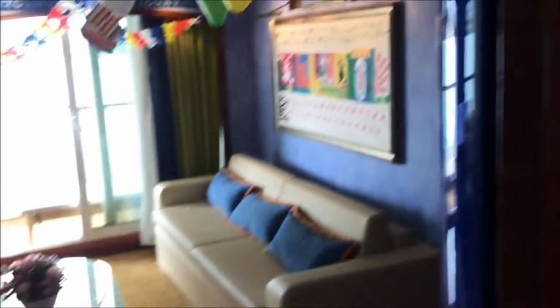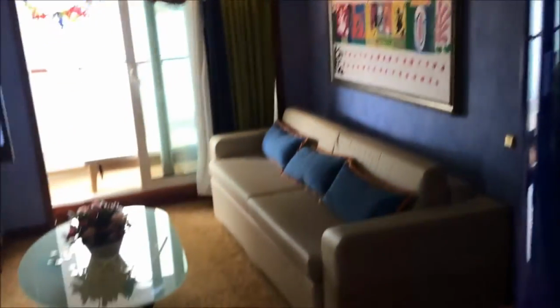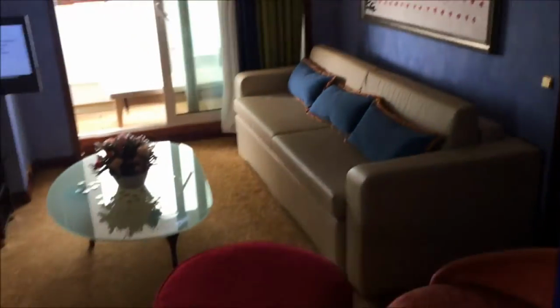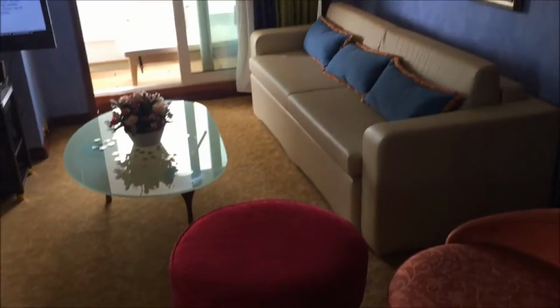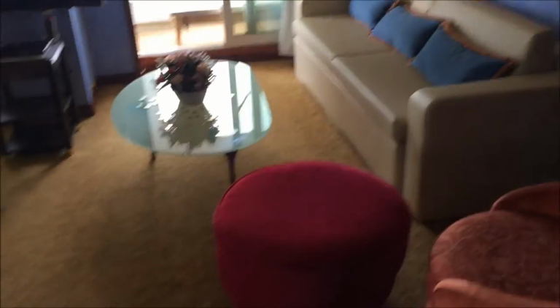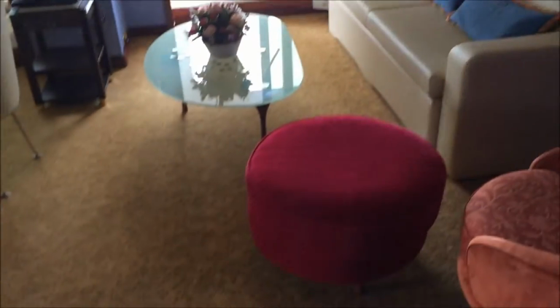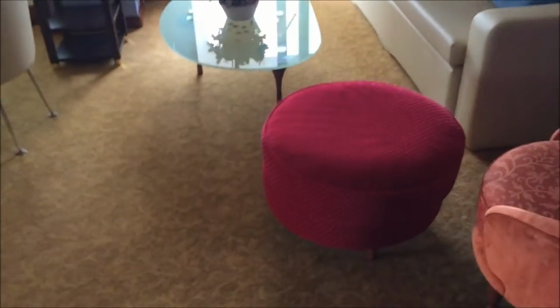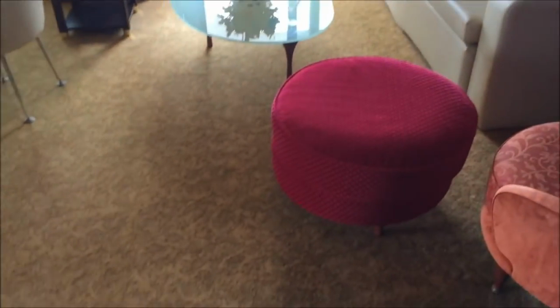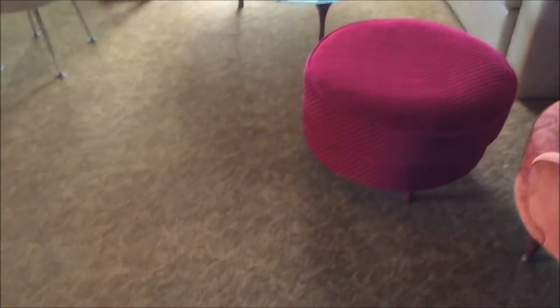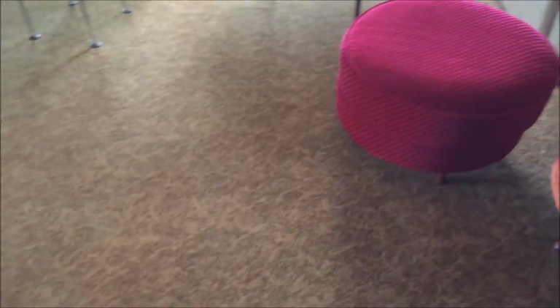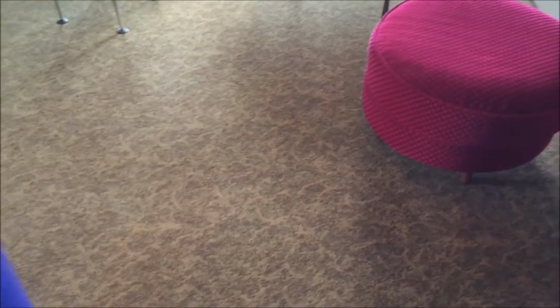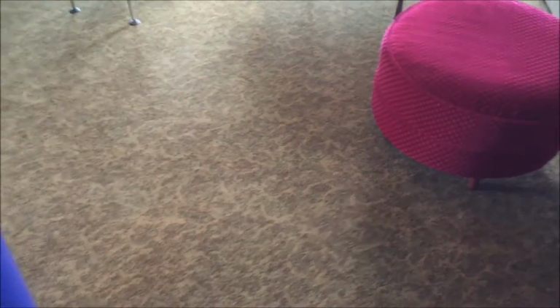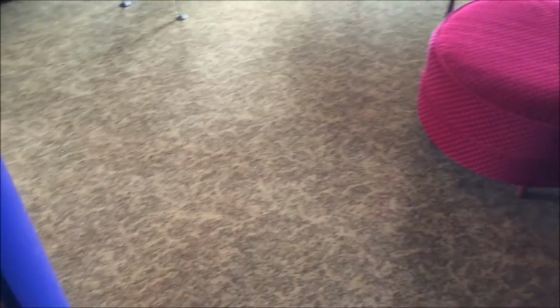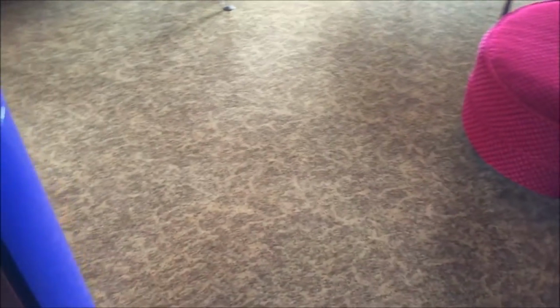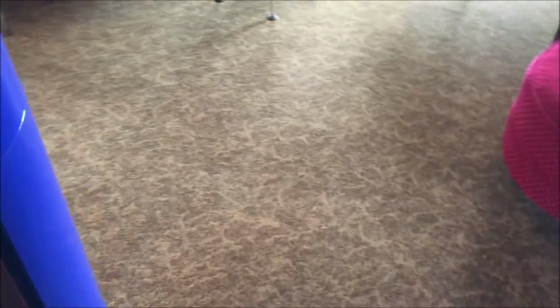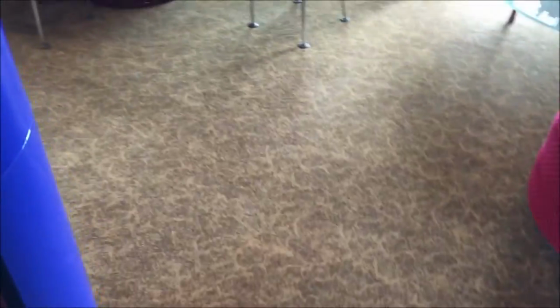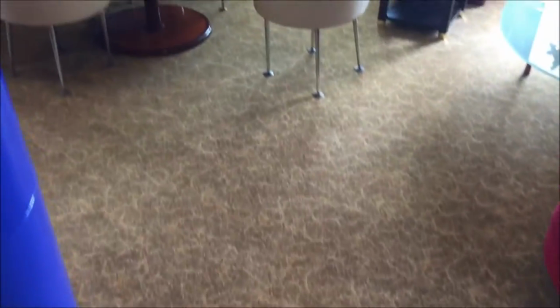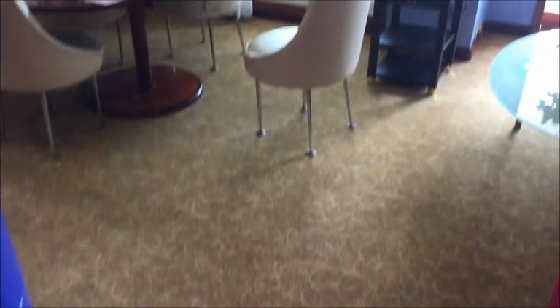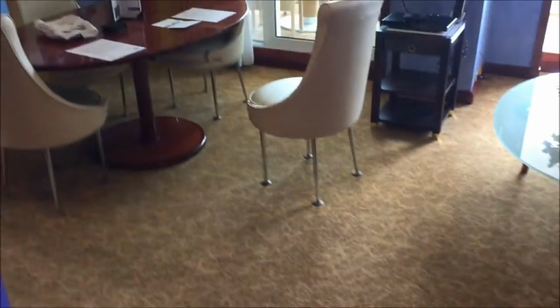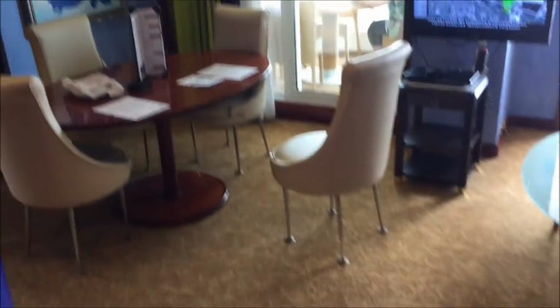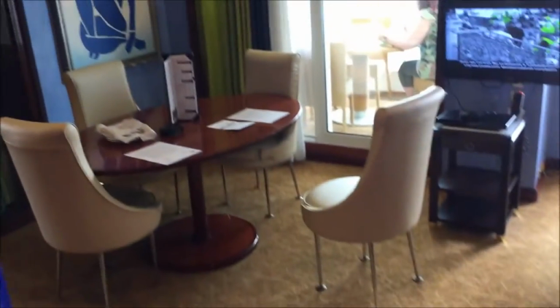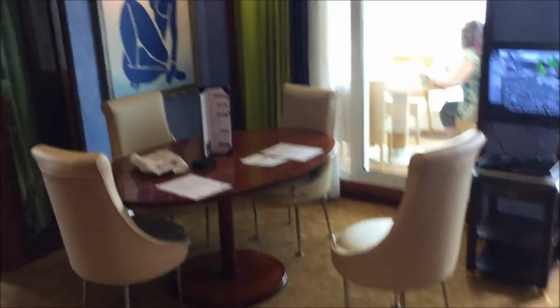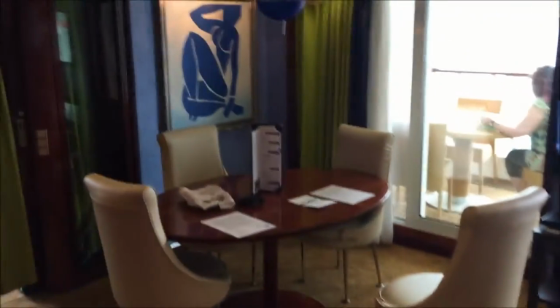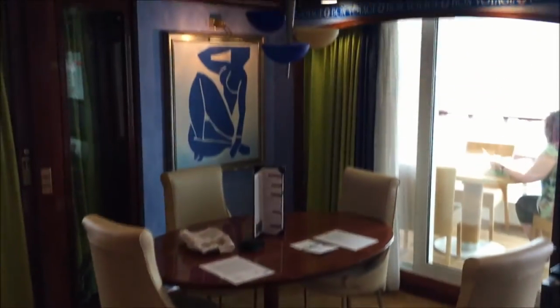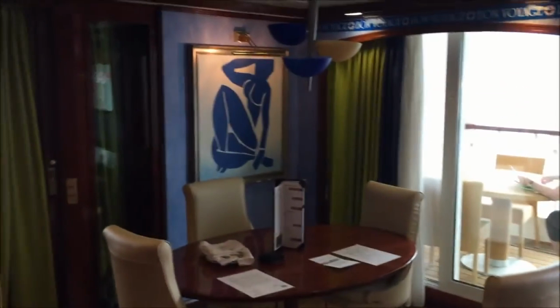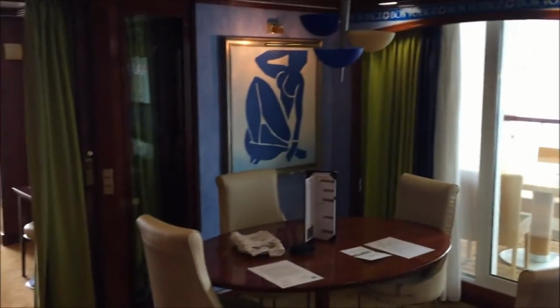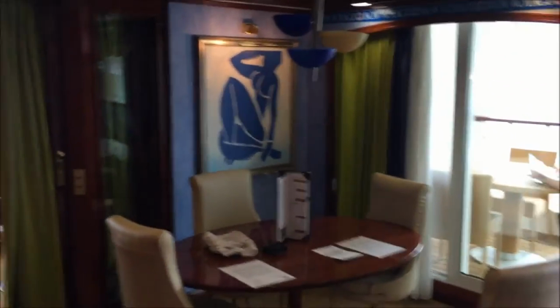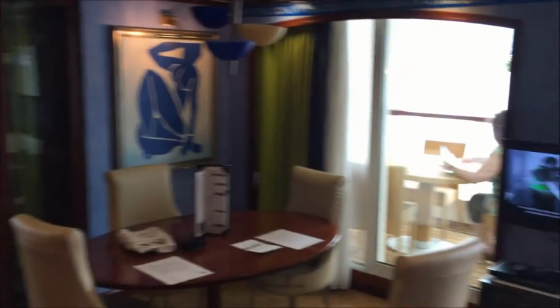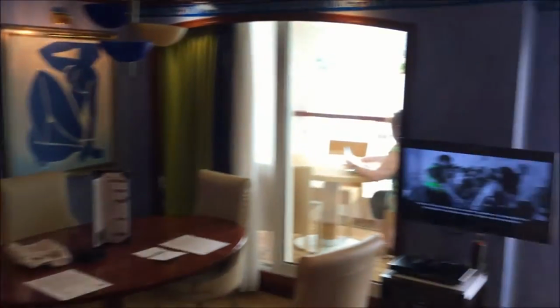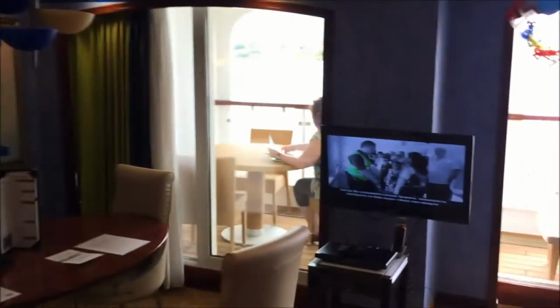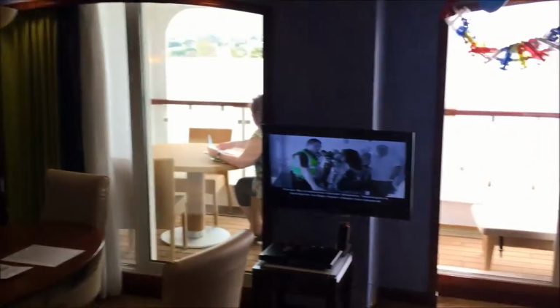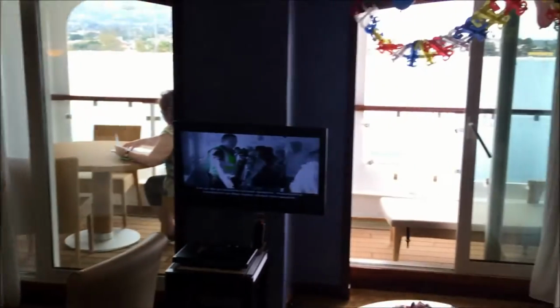We just got out of dry dock up in Portland, Oregon, and there's new carpet and new decor throughout the entire owner's suite.